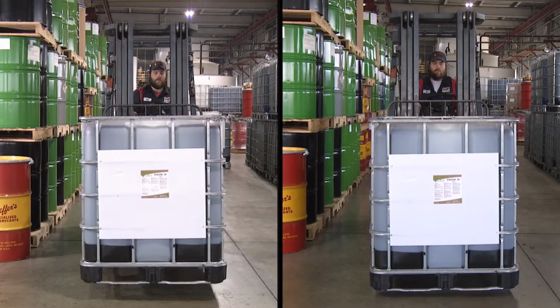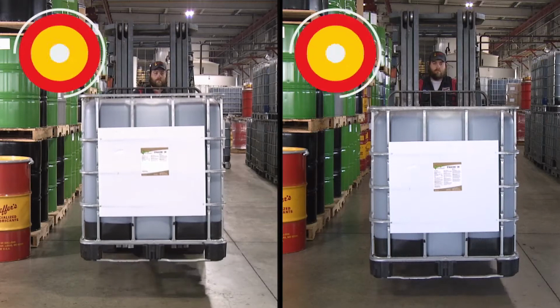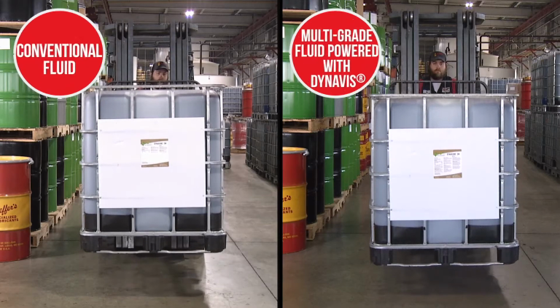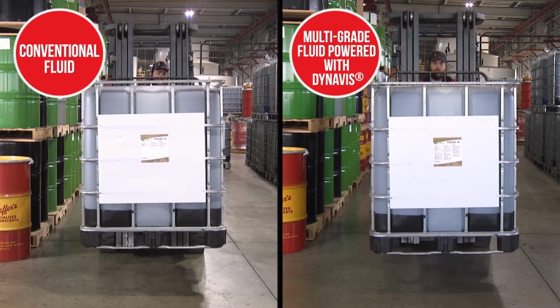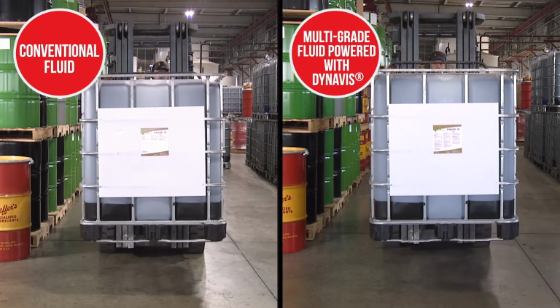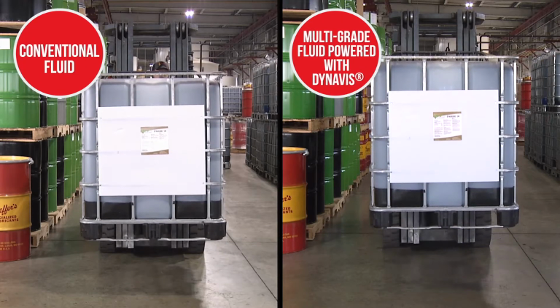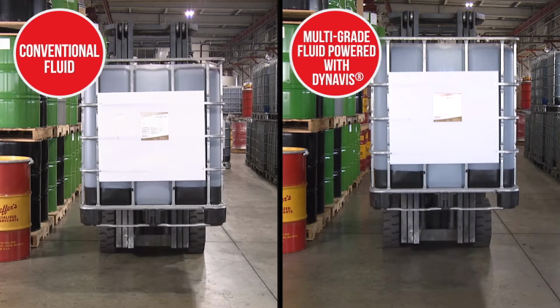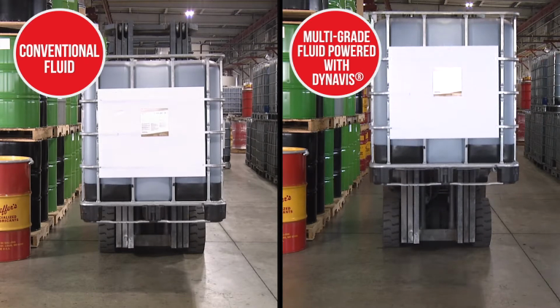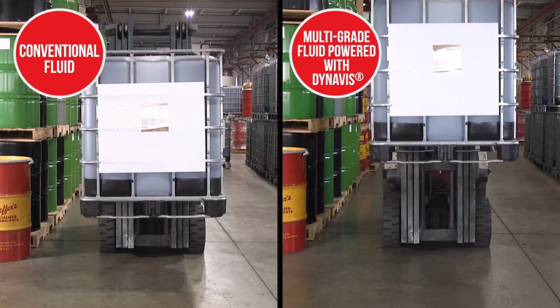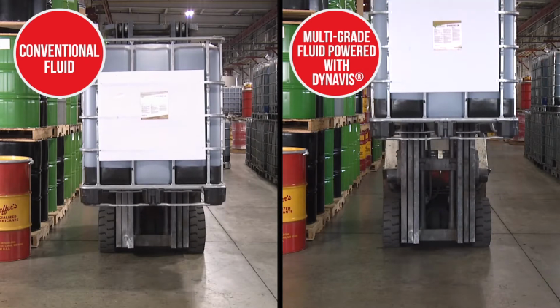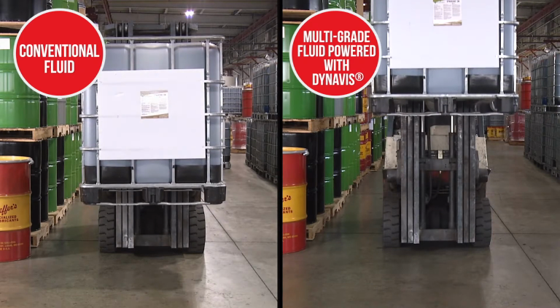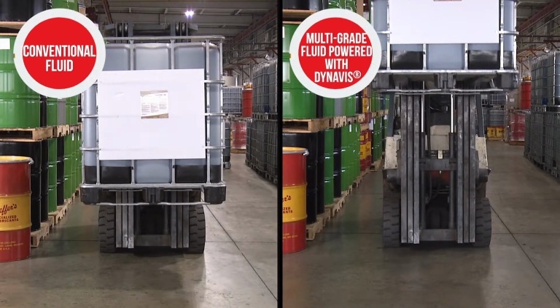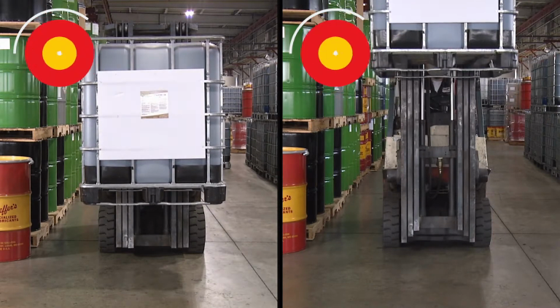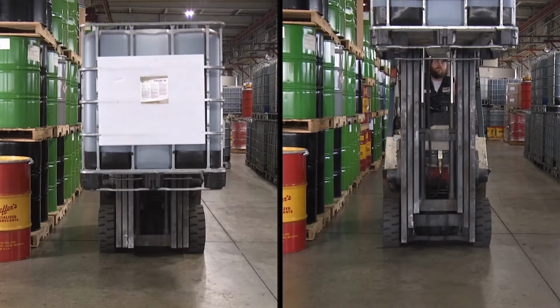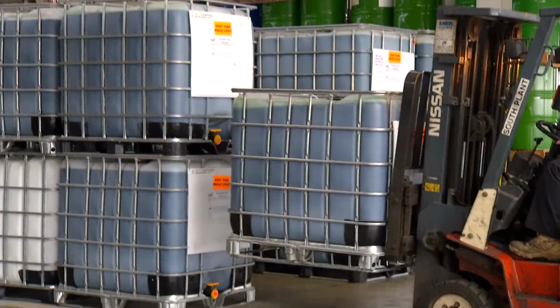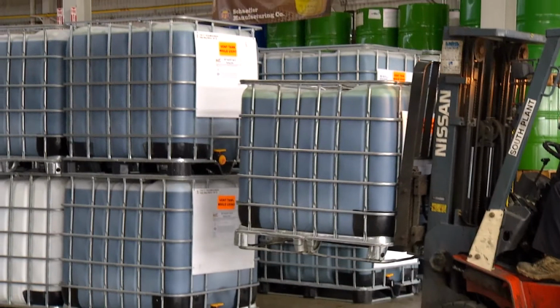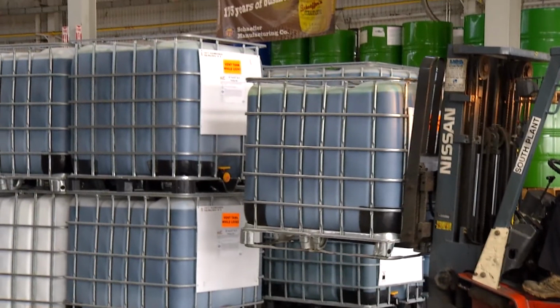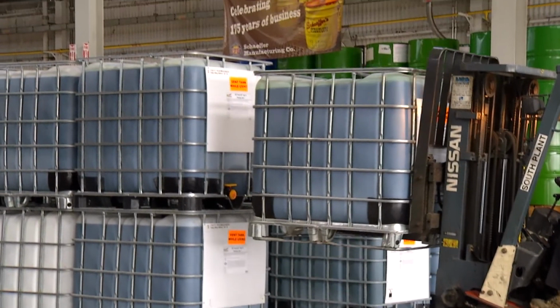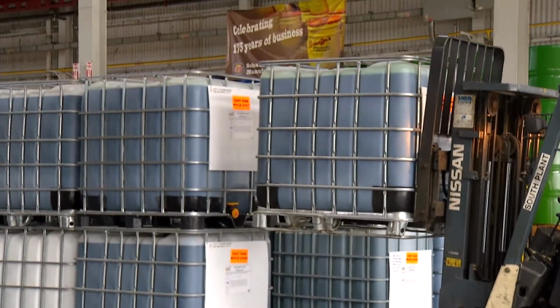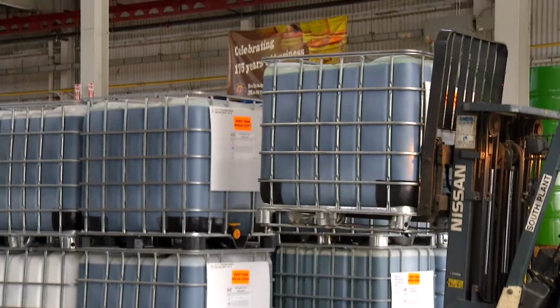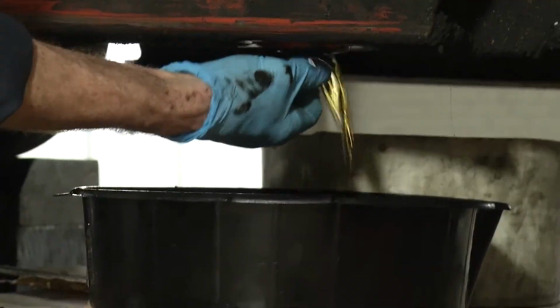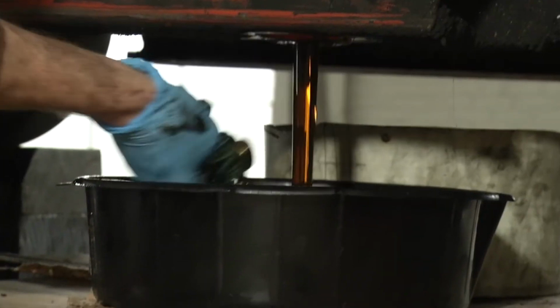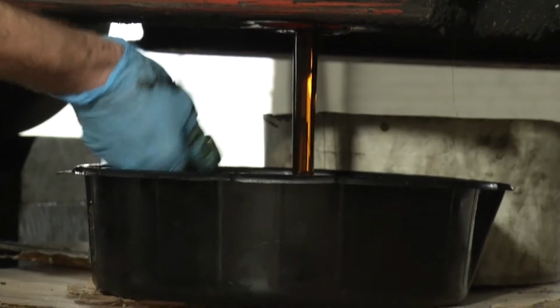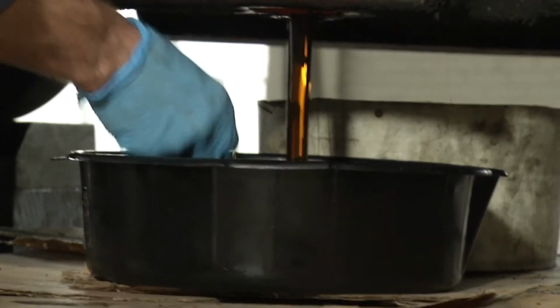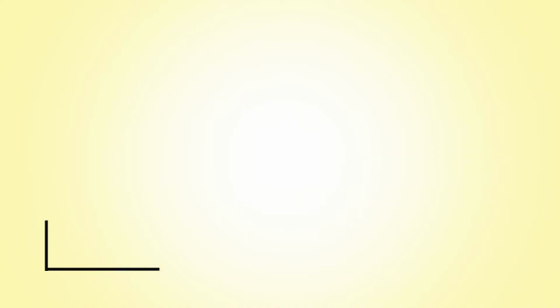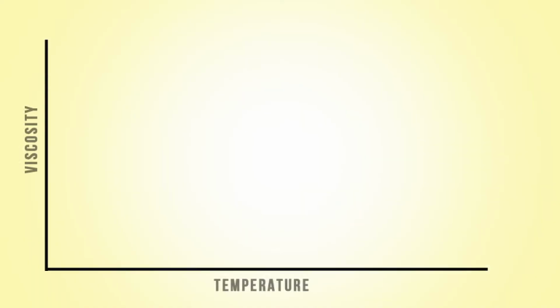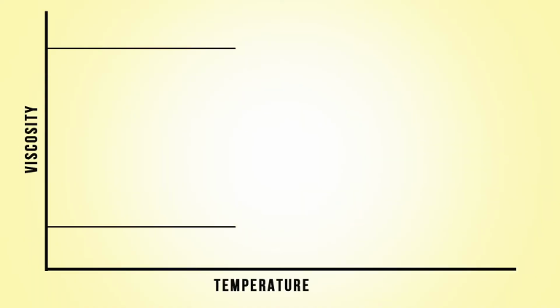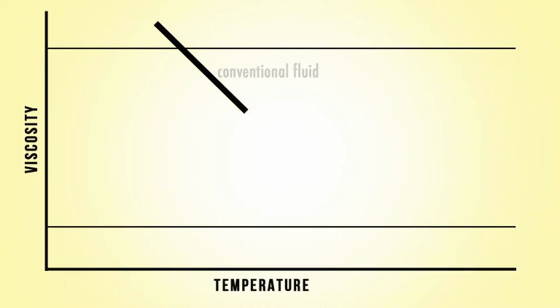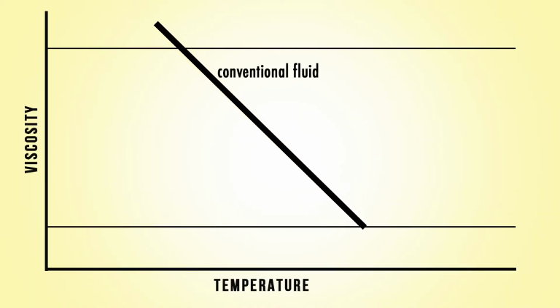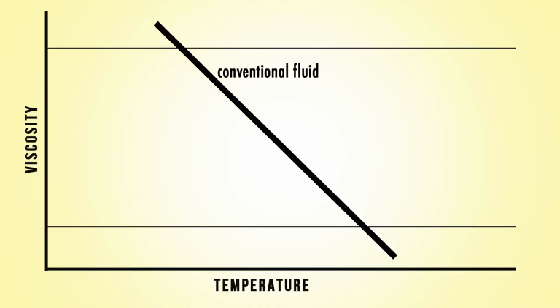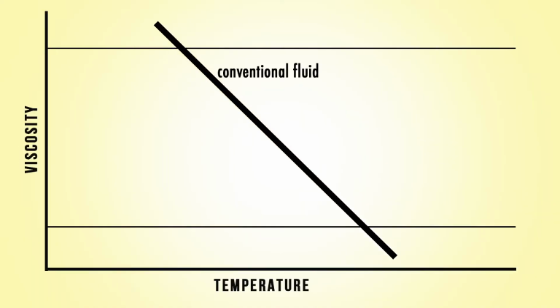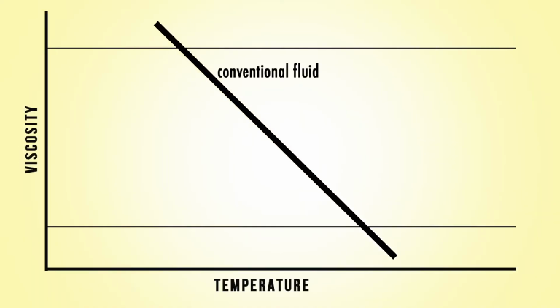Schaefer did a comparison using forklifts to show how DynaVis Technology helps you save on fuel while maintaining work productivity. The viscosity of conventional fluid is less stable when subjected to heat, pressure, and time.